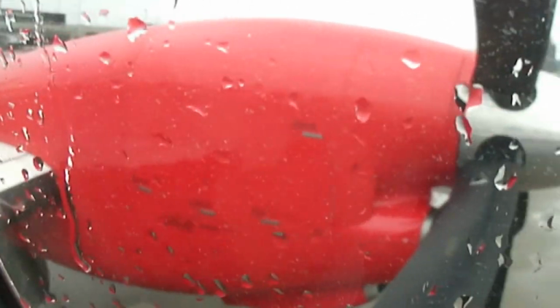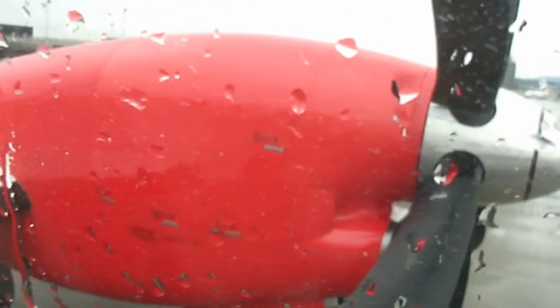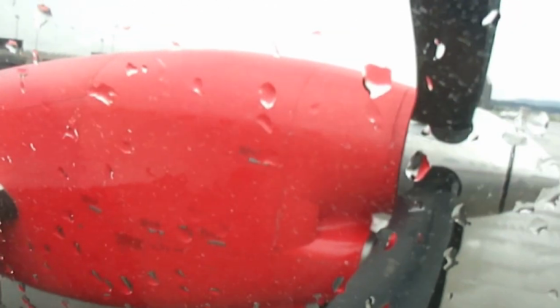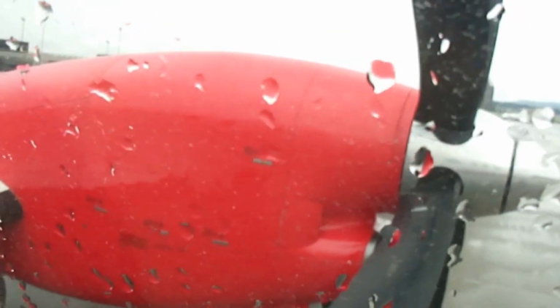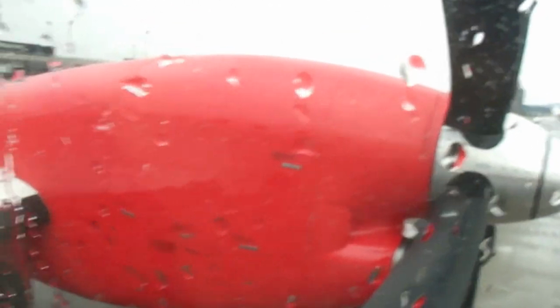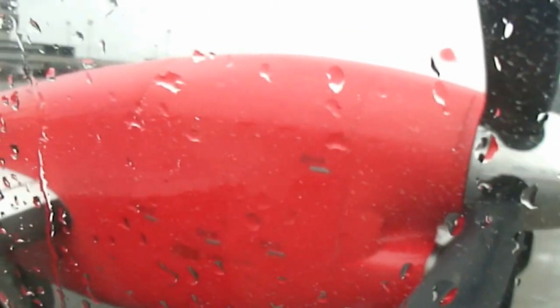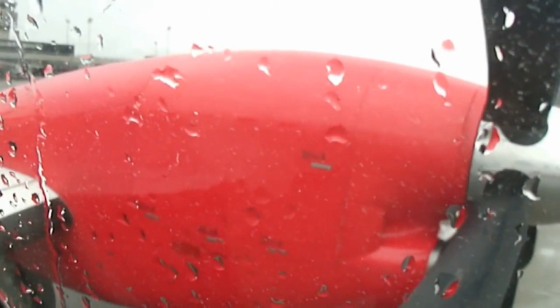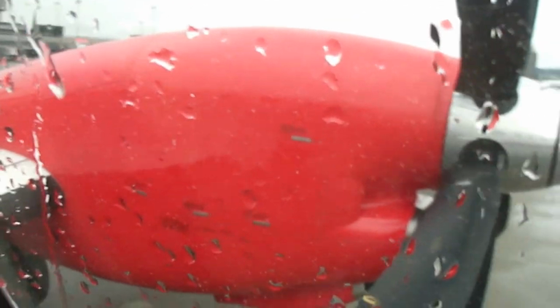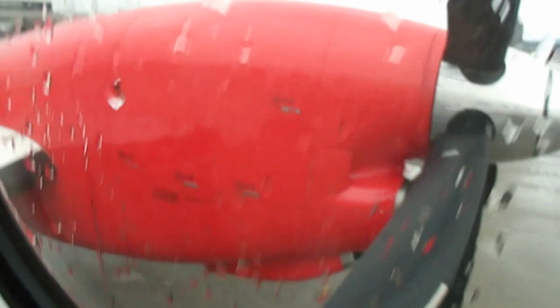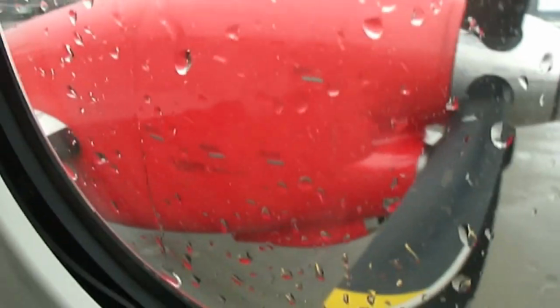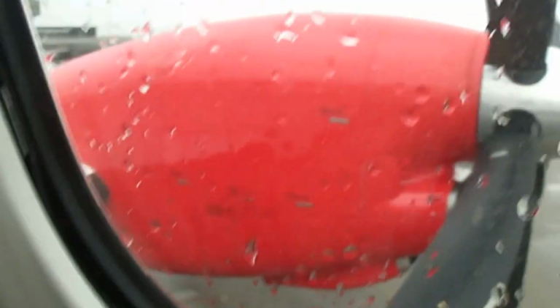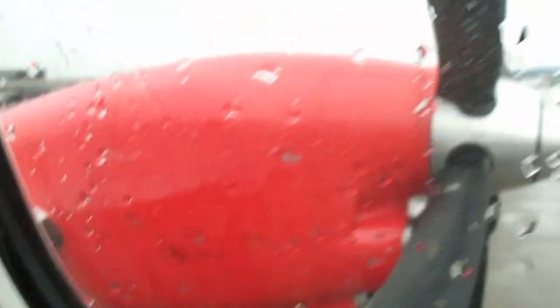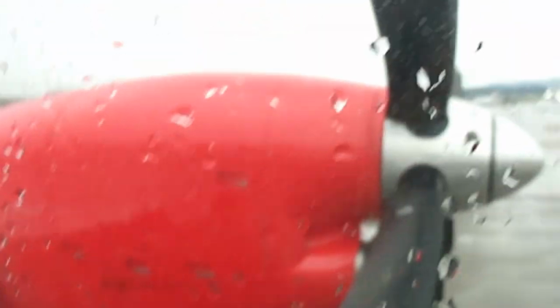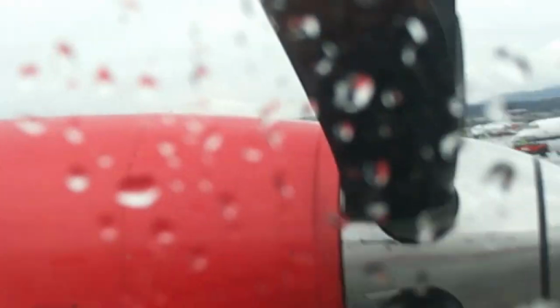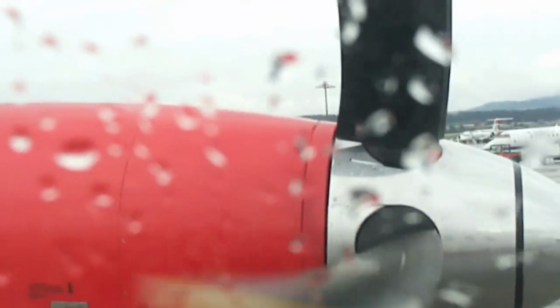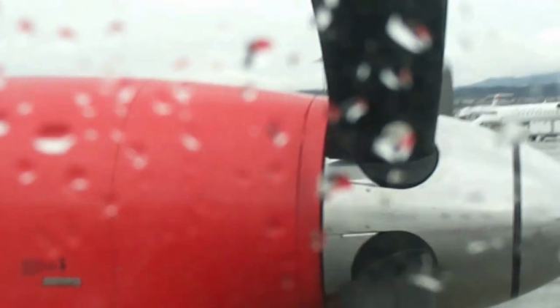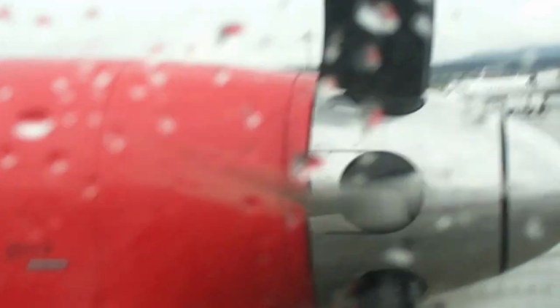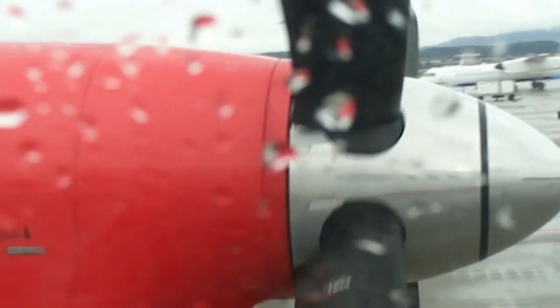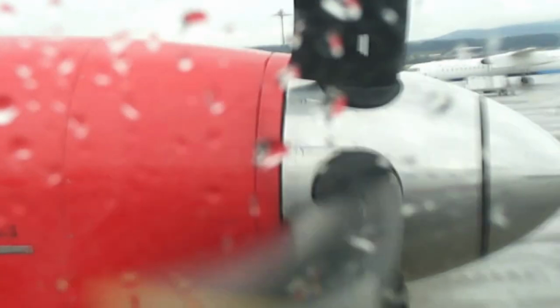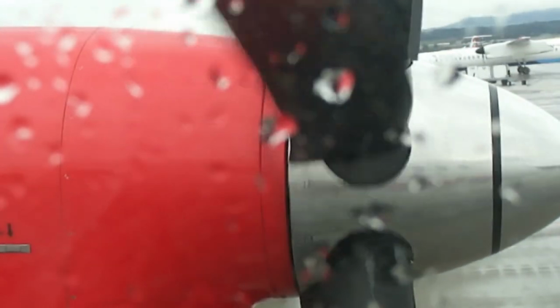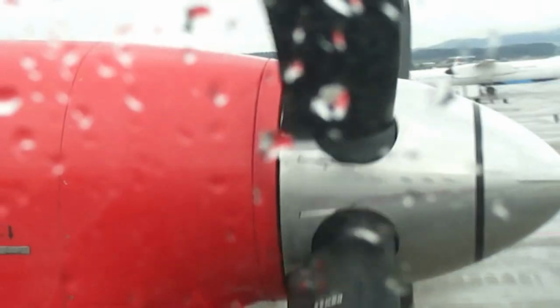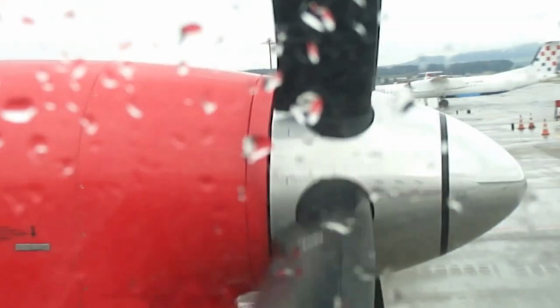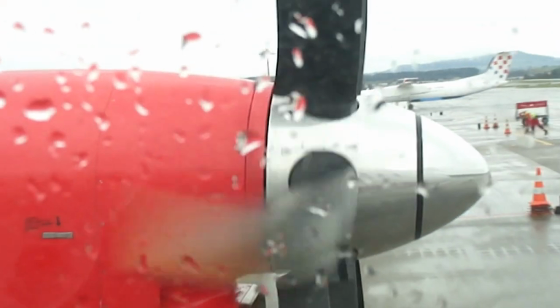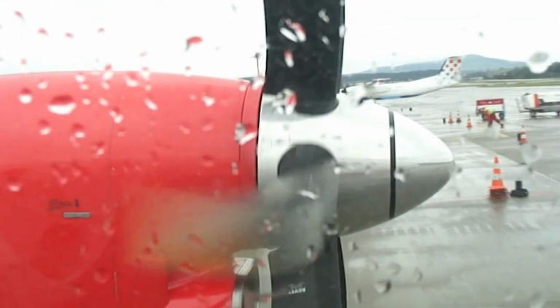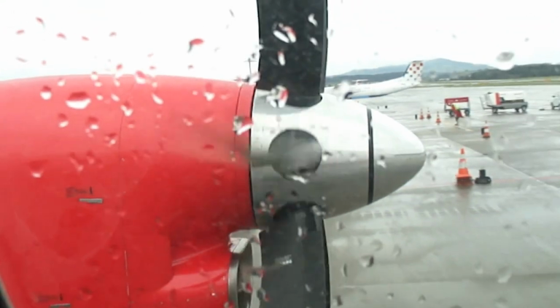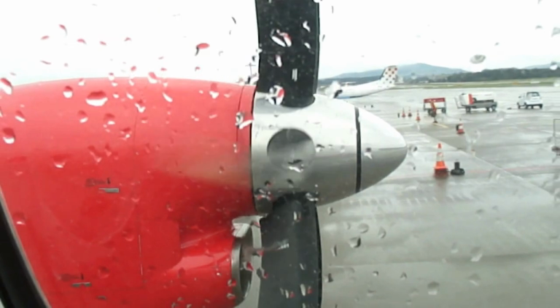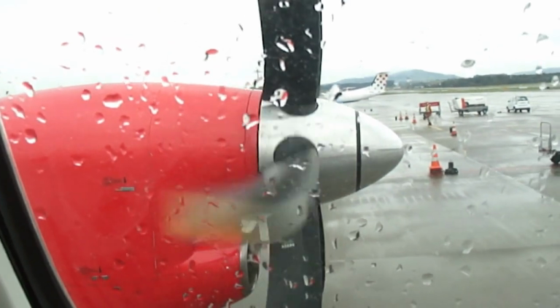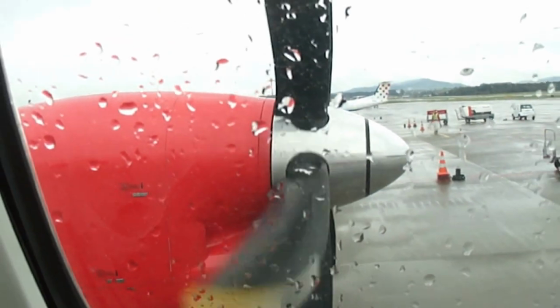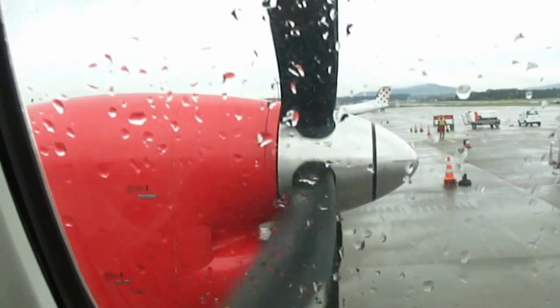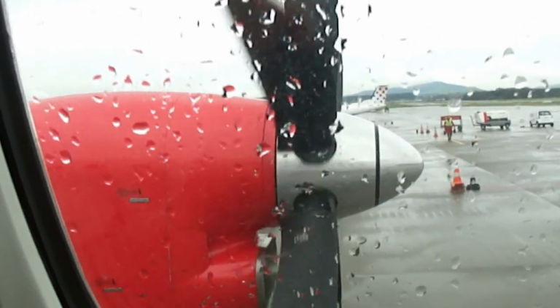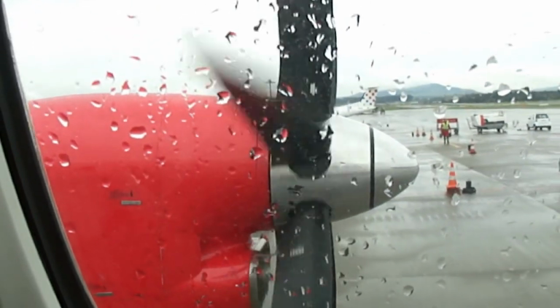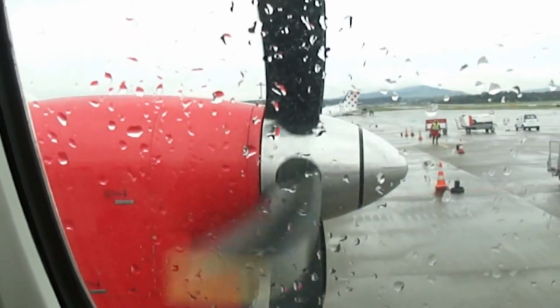As per the requirement of the thrust to lift the plane in the air, the rotational speed is increased. Then, once the plane is lifted in the air, the blade rotations are made constant.